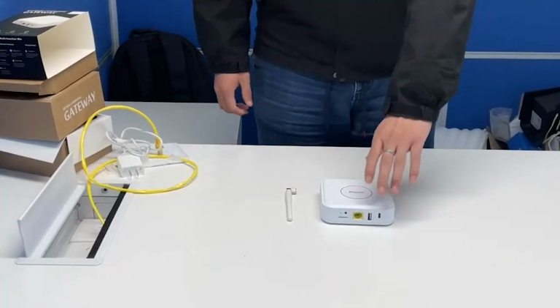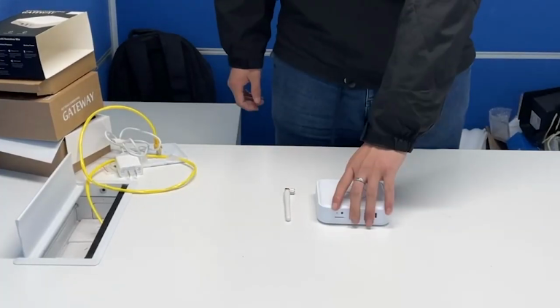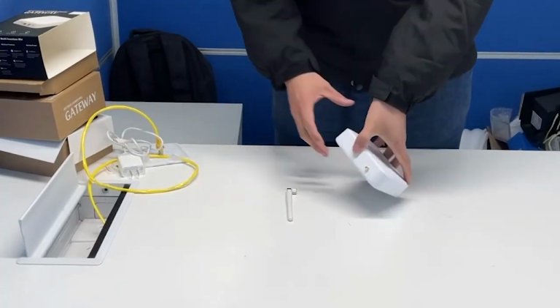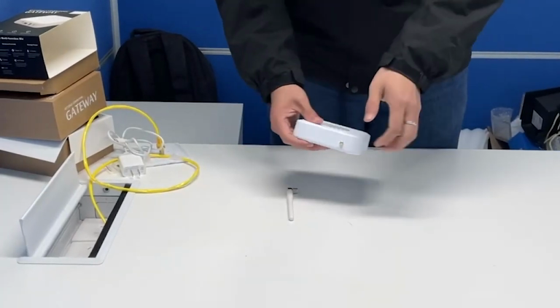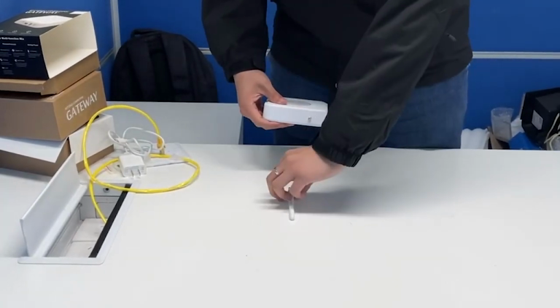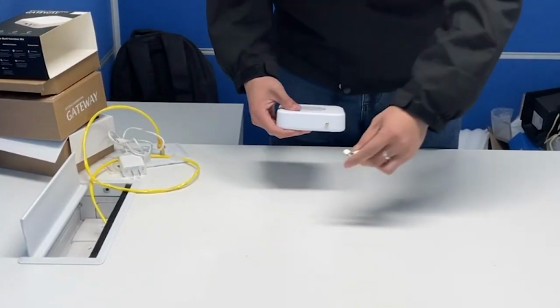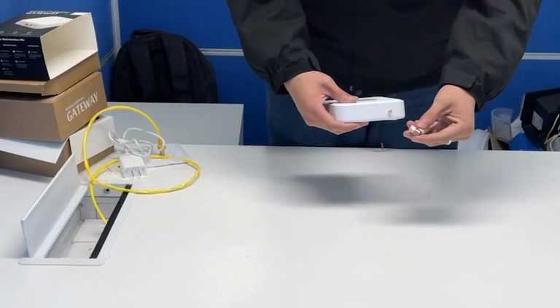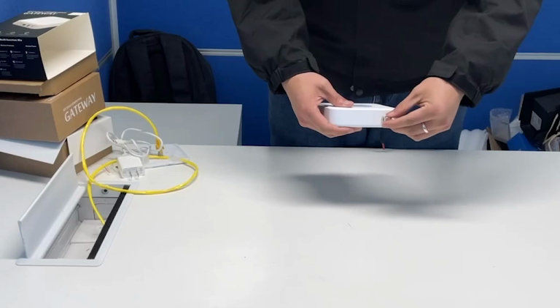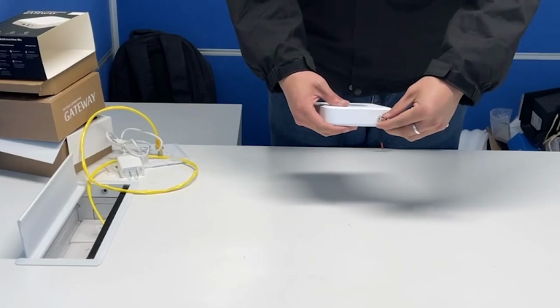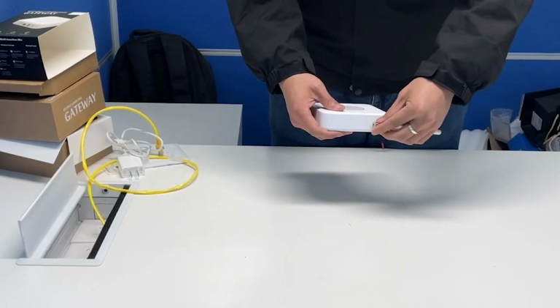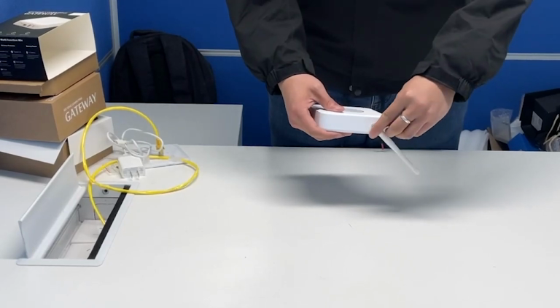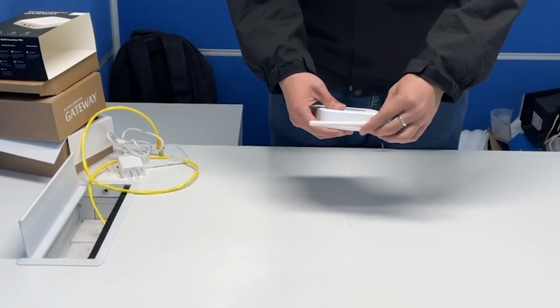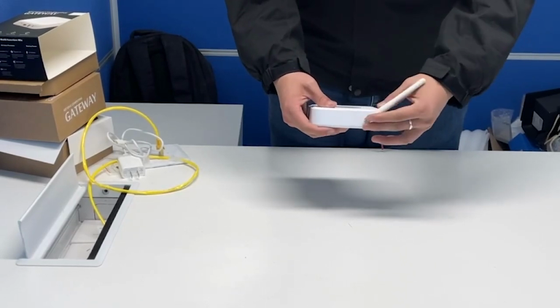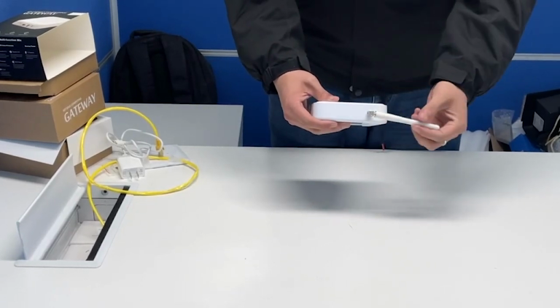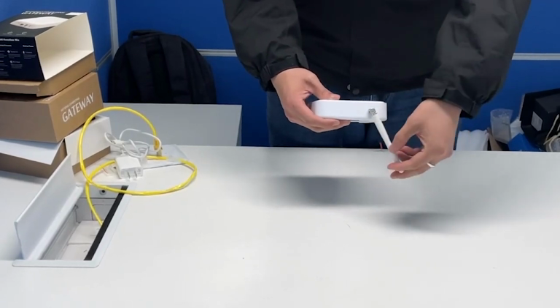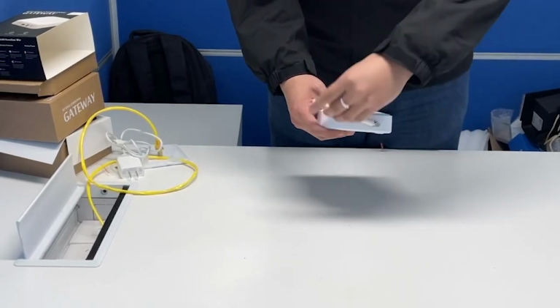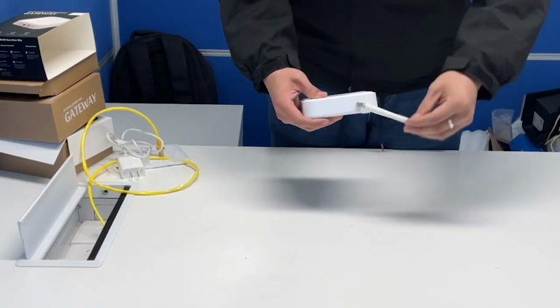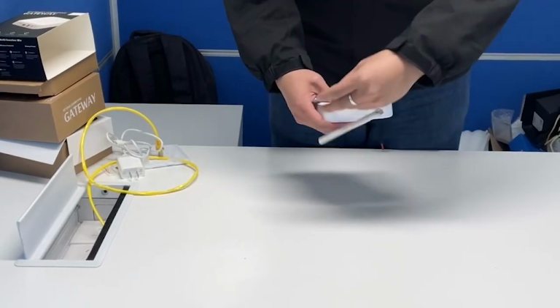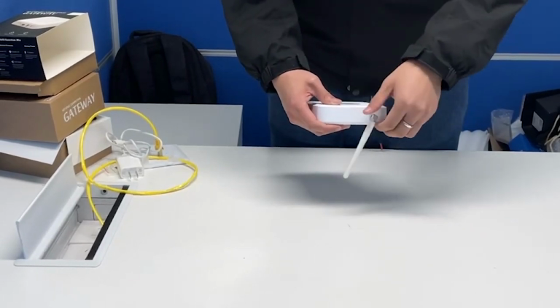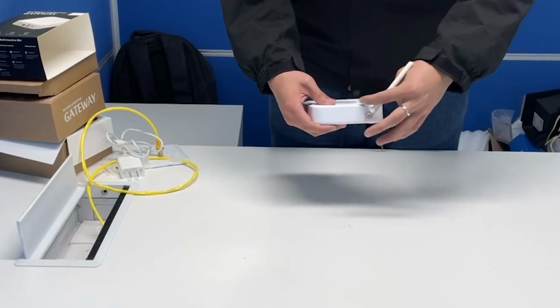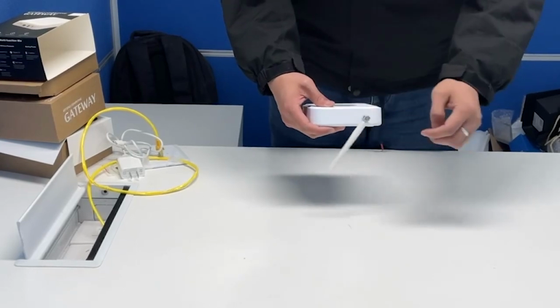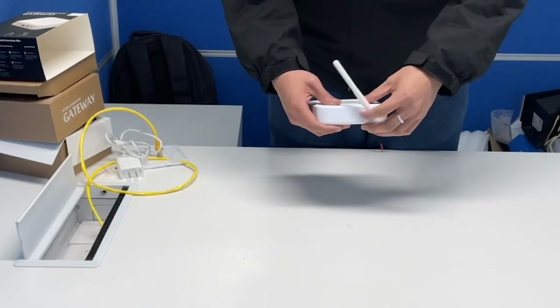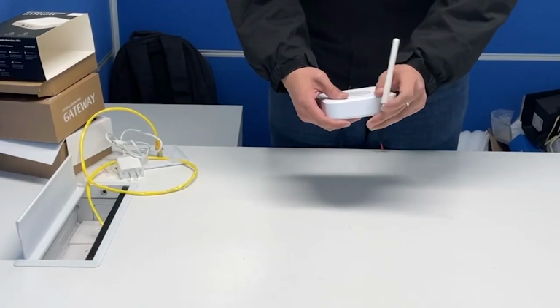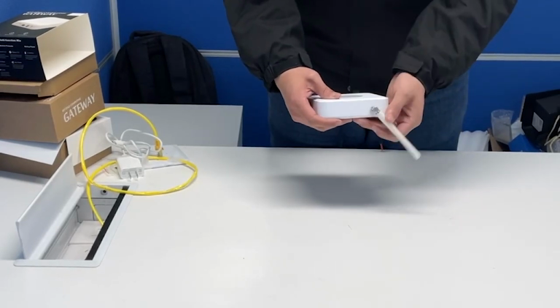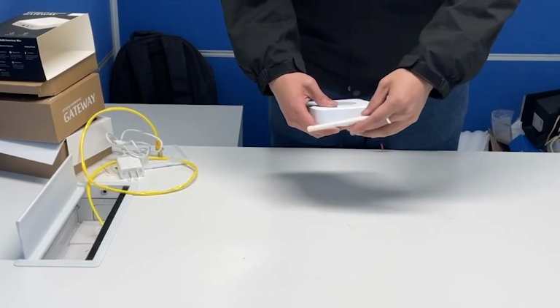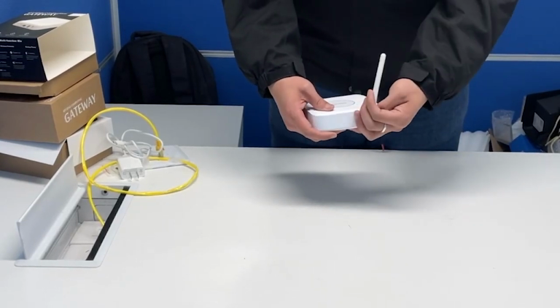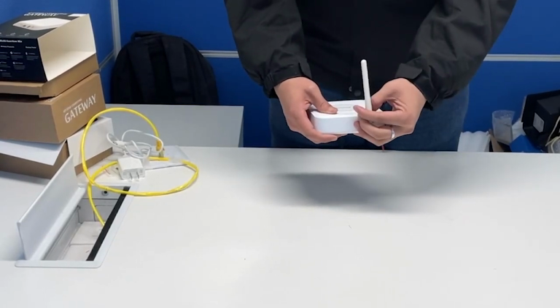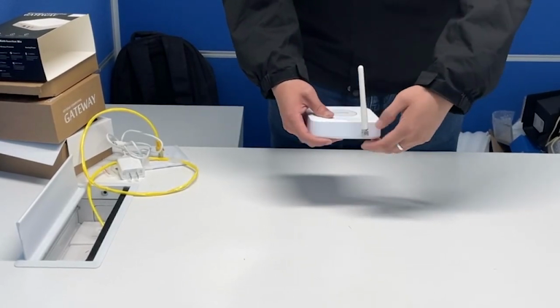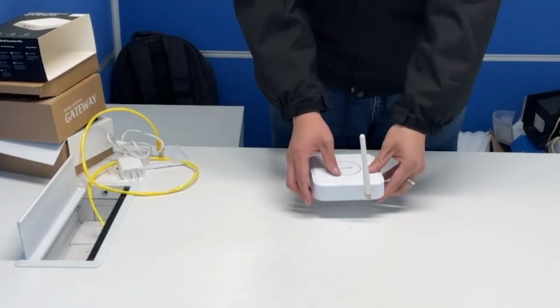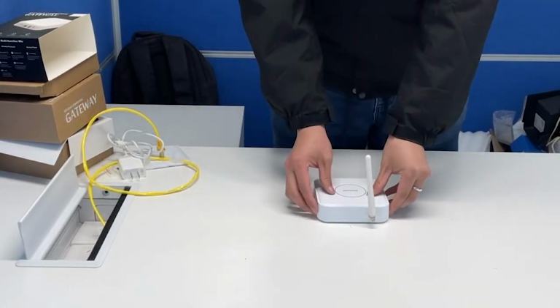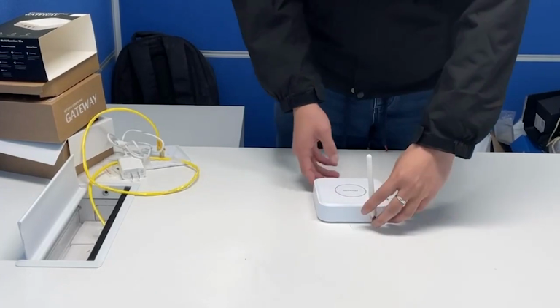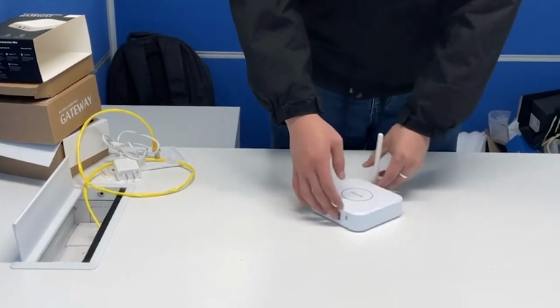And the adapter. Now we can show you how to install the antenna. It's easy to install.